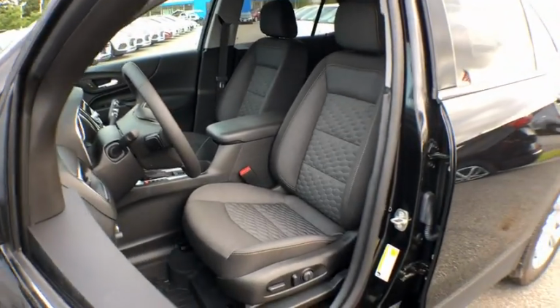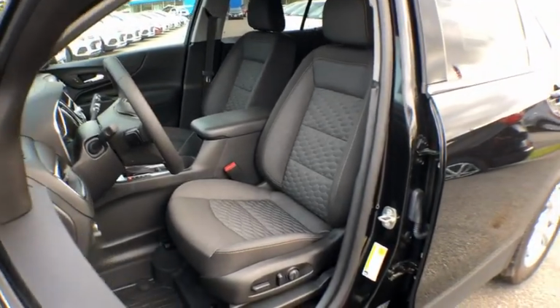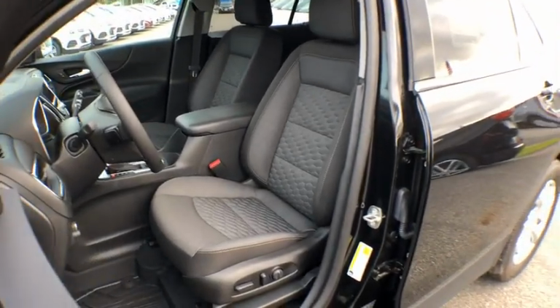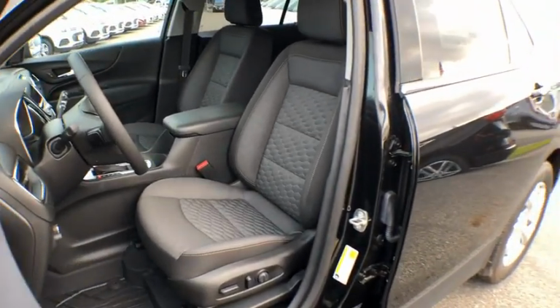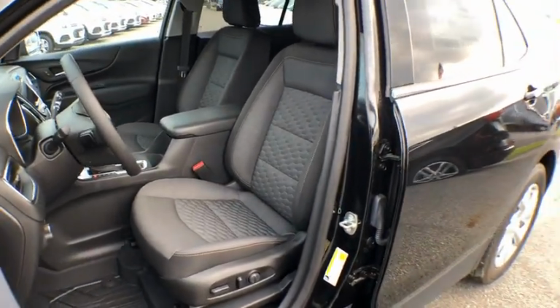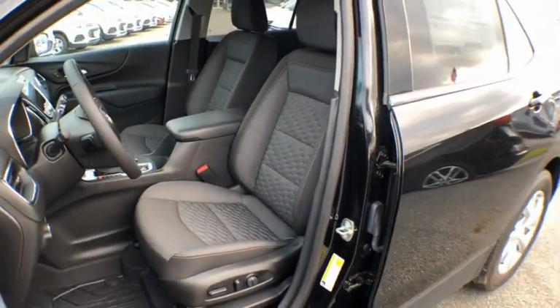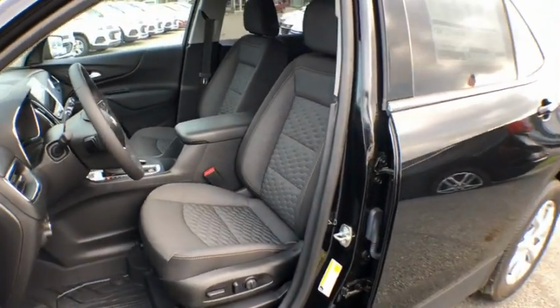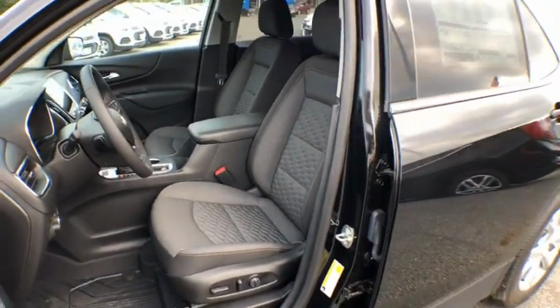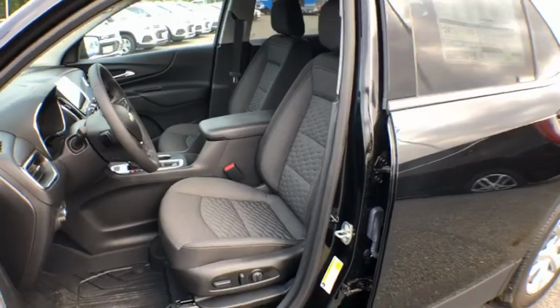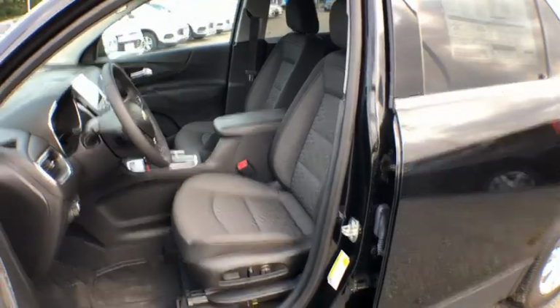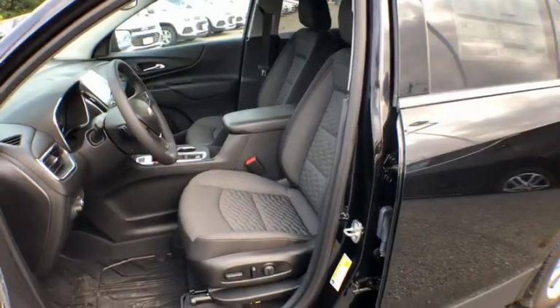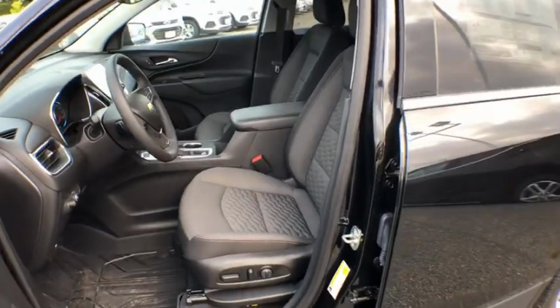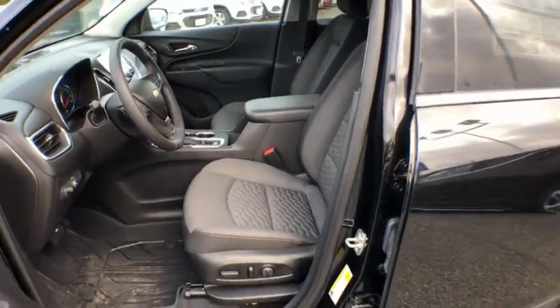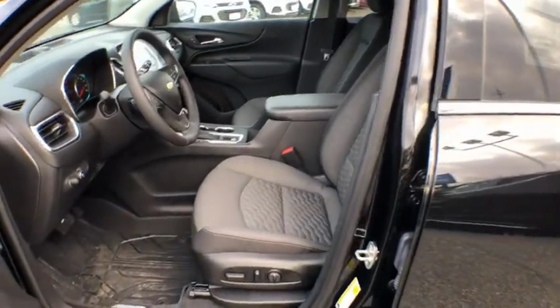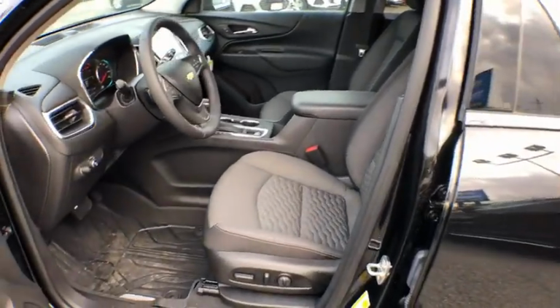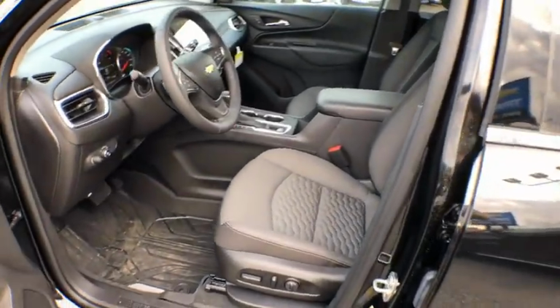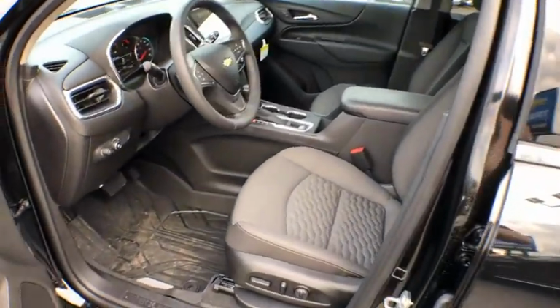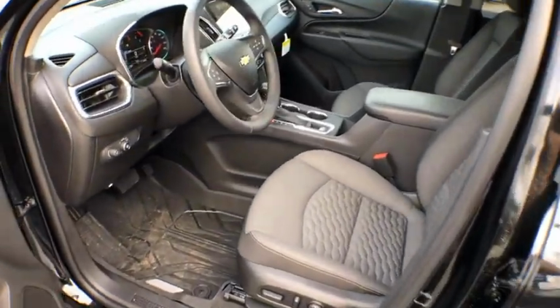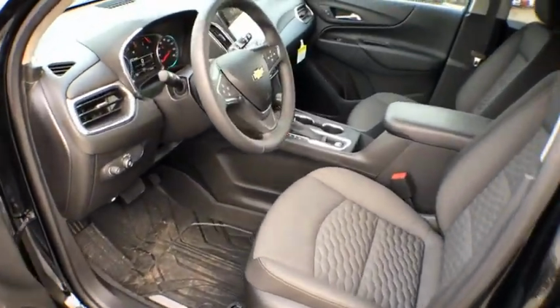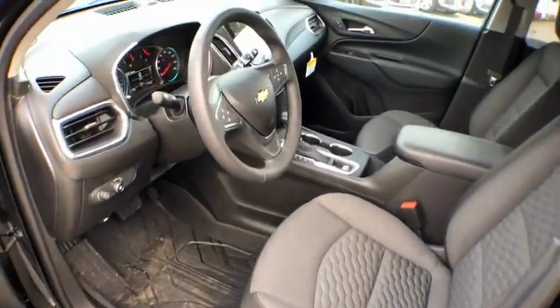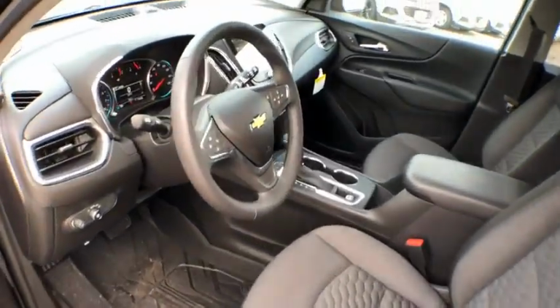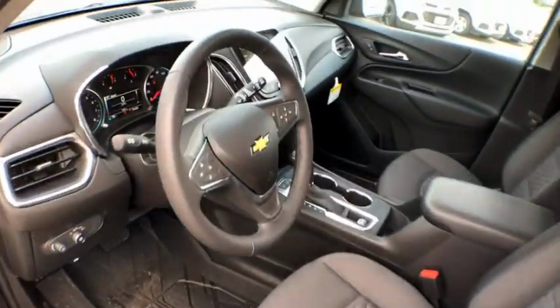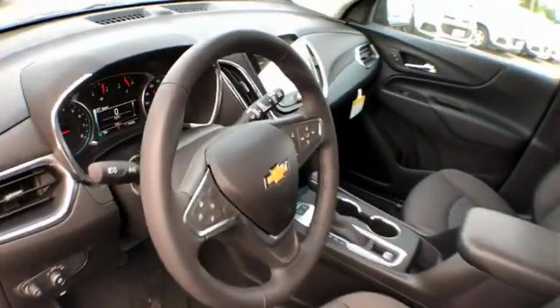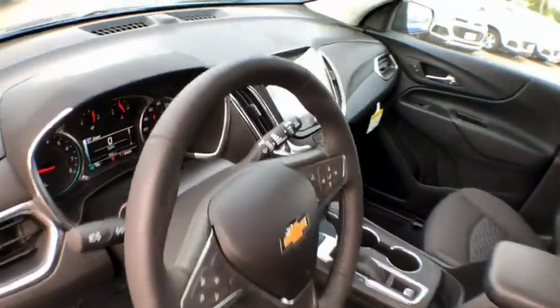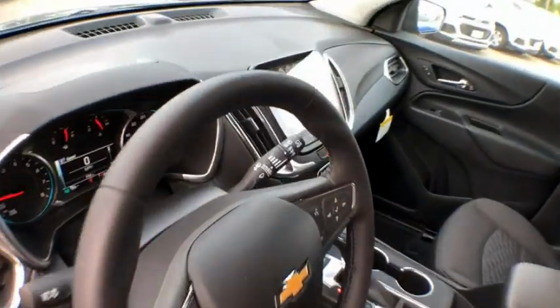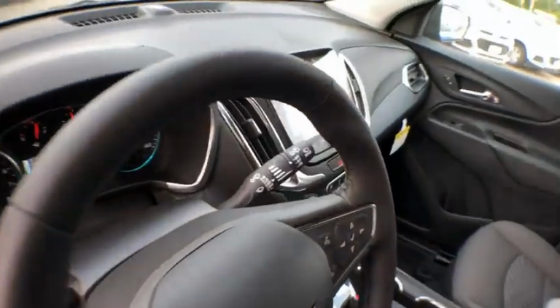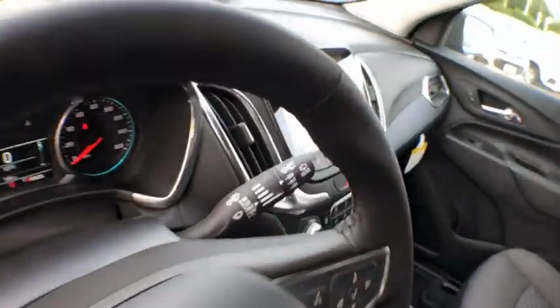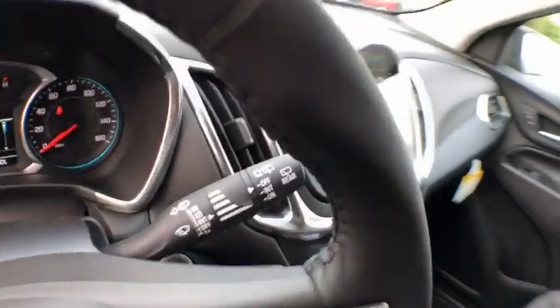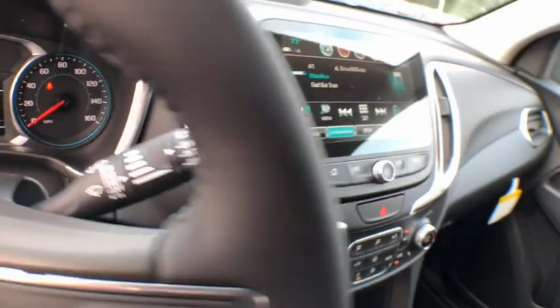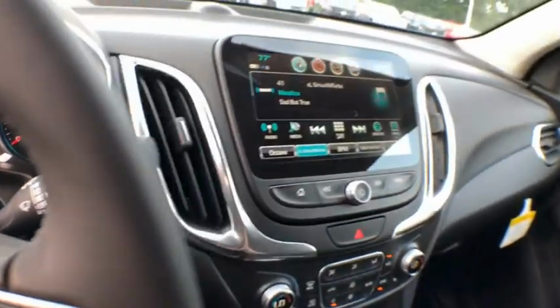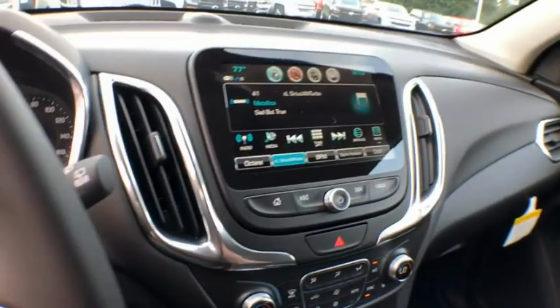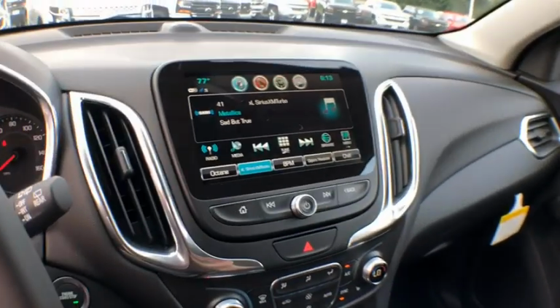Daytime running lamps. Power outlets. Rear-view camera. Trailer hitch receiver. Steering wheel controls. Luggage racks. Tire pressure monitor.